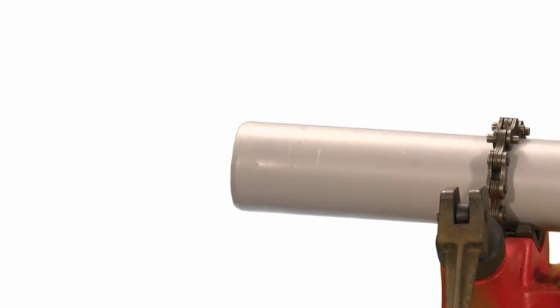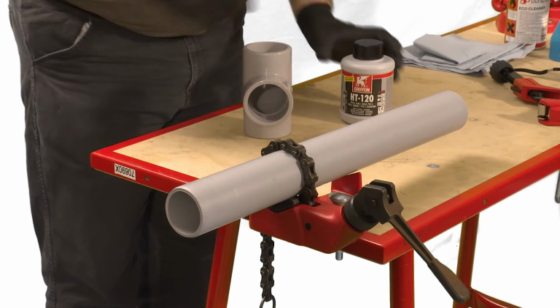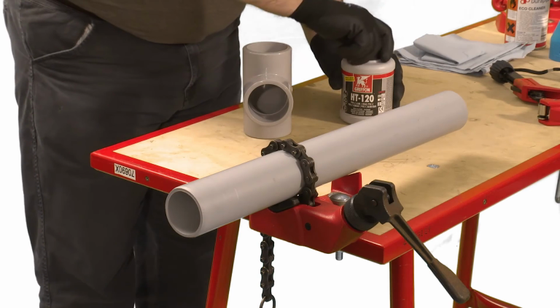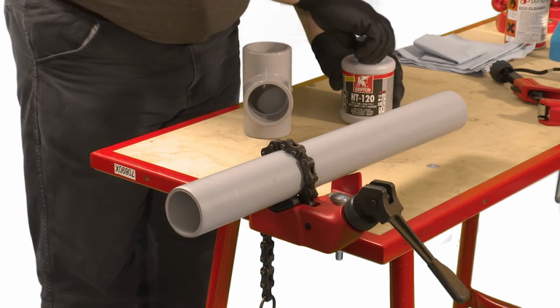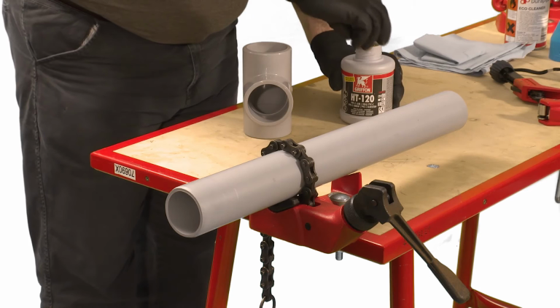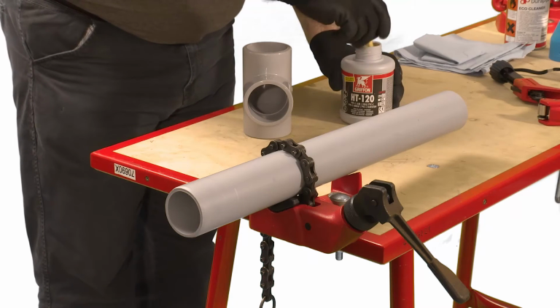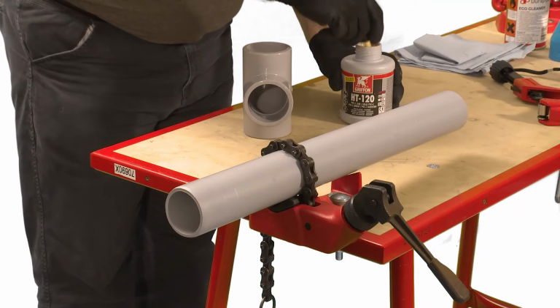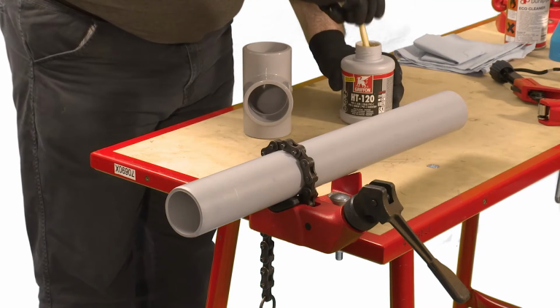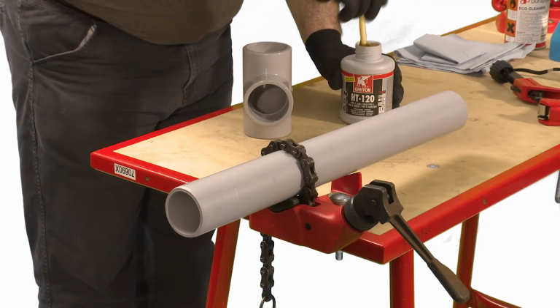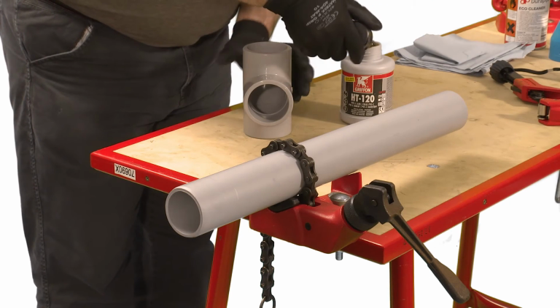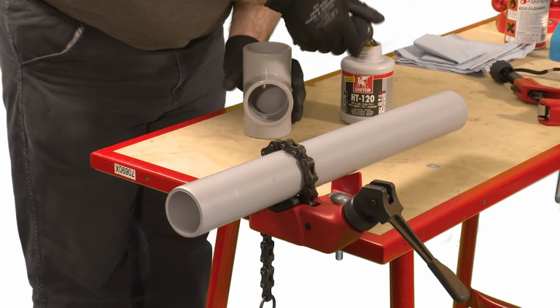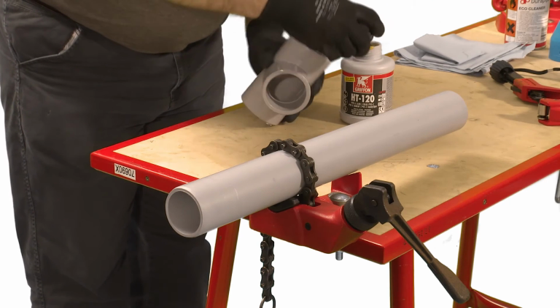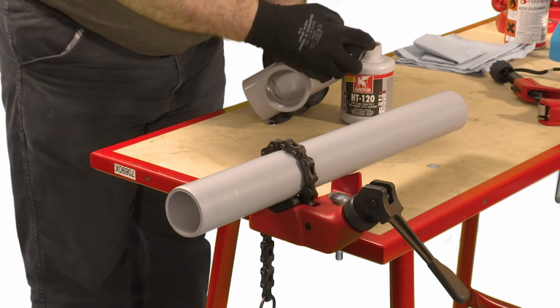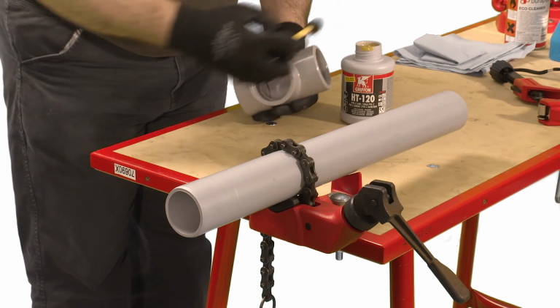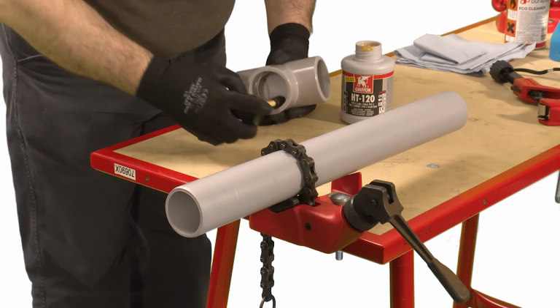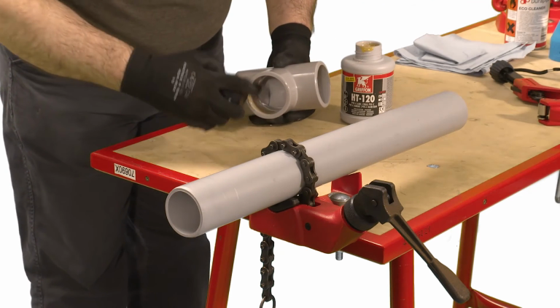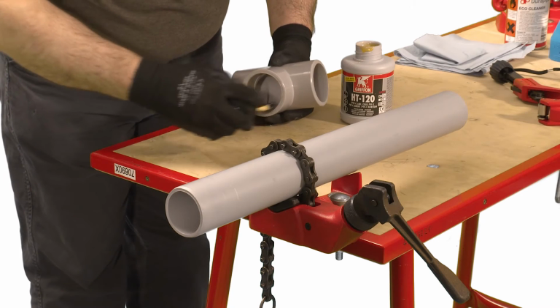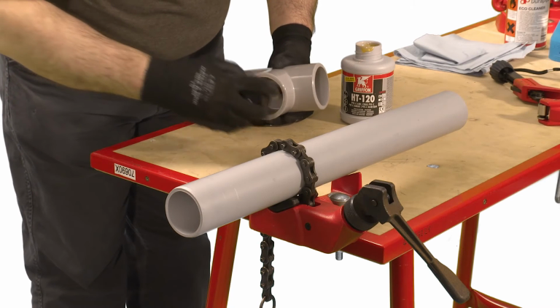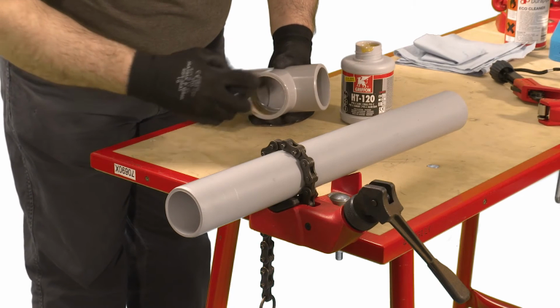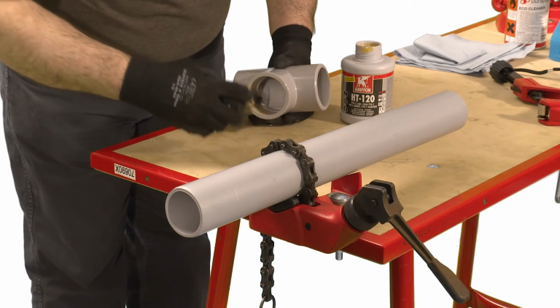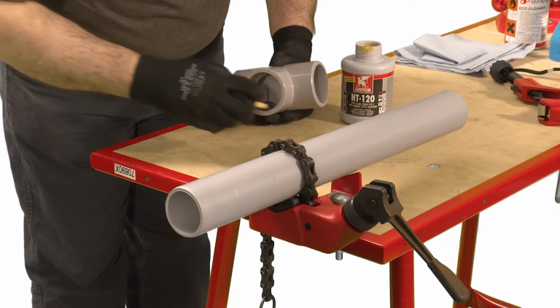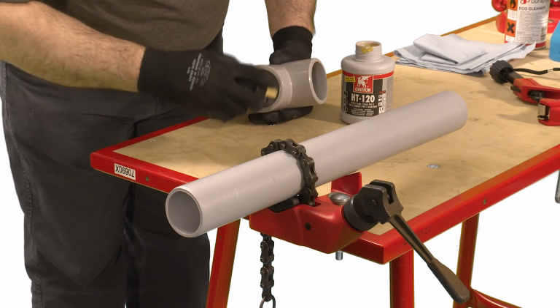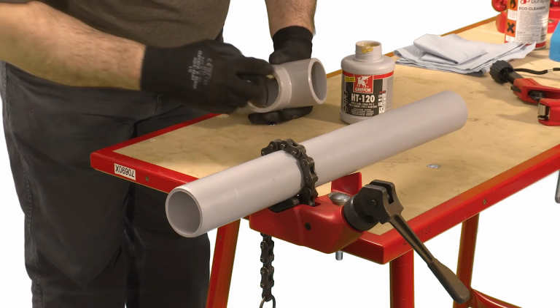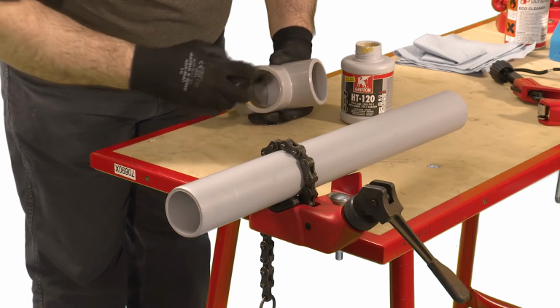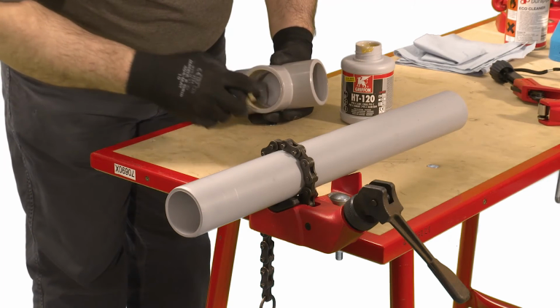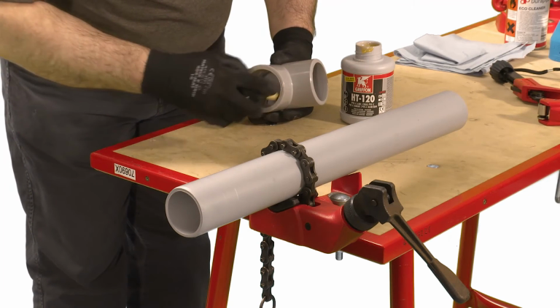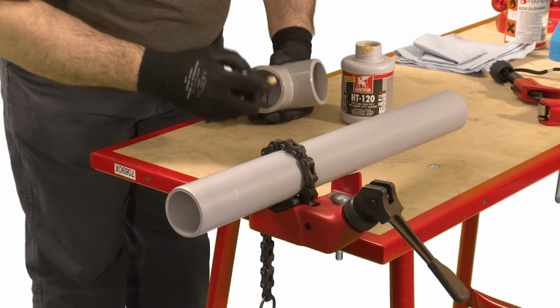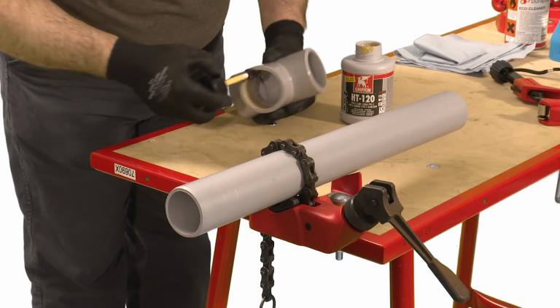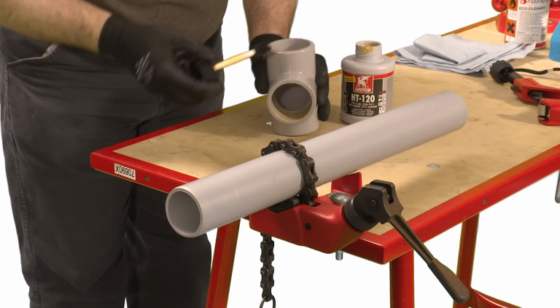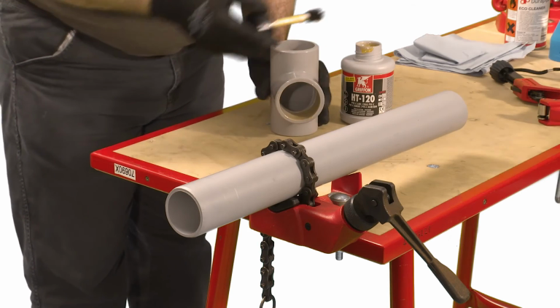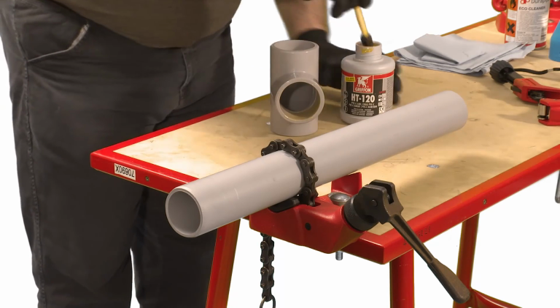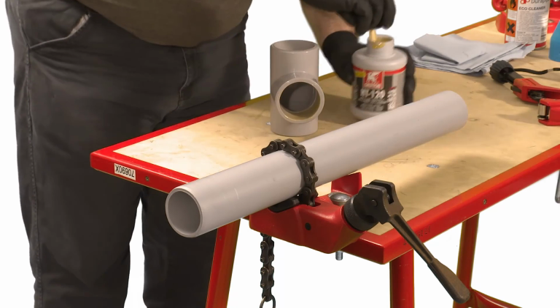Using the integral solvent cement applicator, apply the cement to the pipe and fitting, making sure to cover the entire joint surface with cement. It's important to apply the cement quickly to enable assembly without excessive force being required.